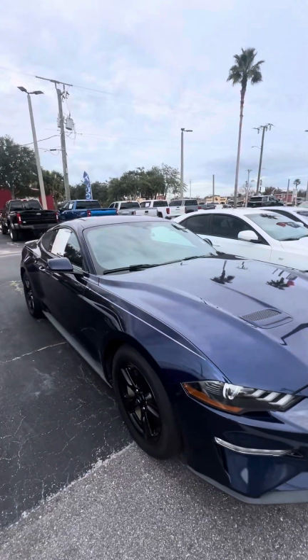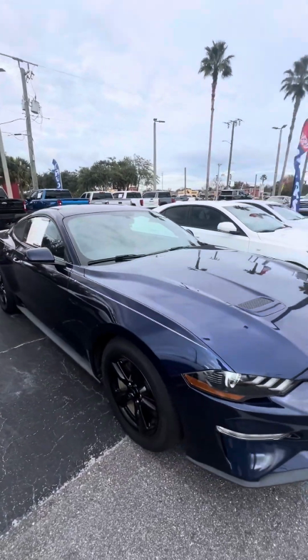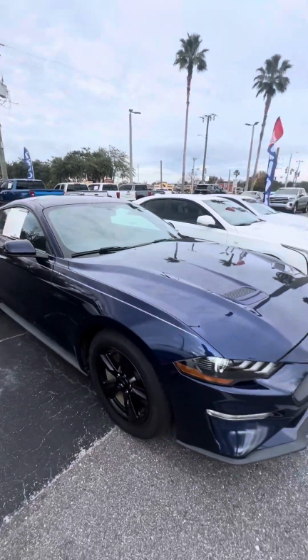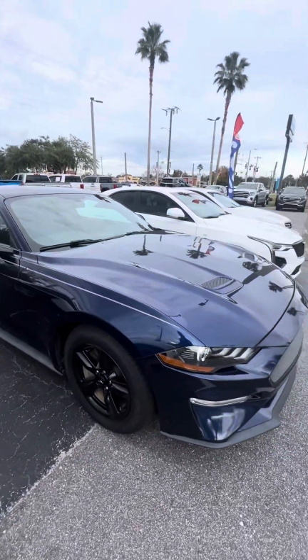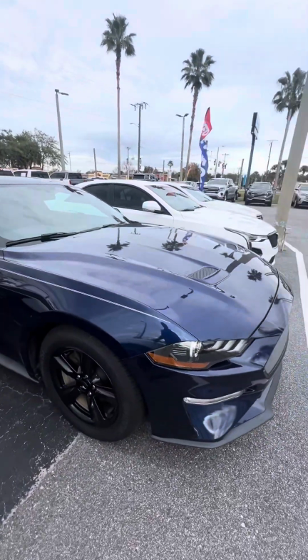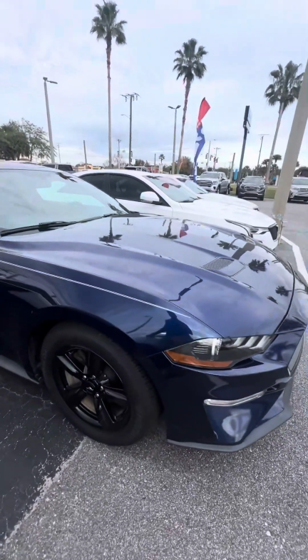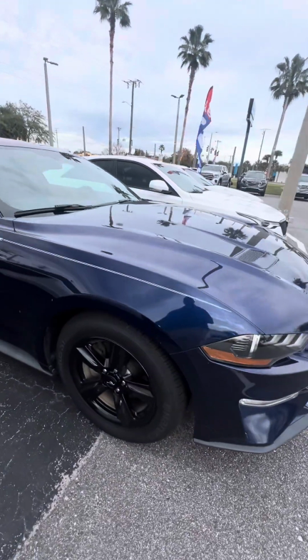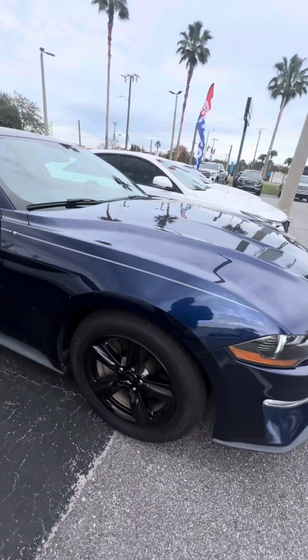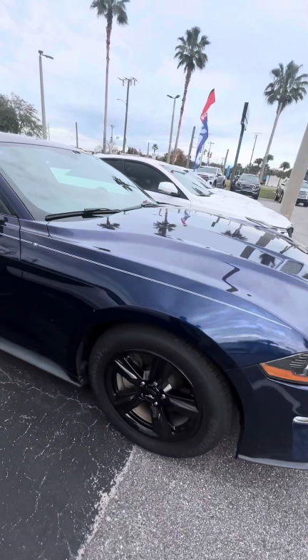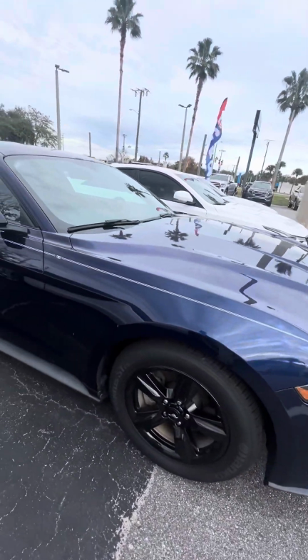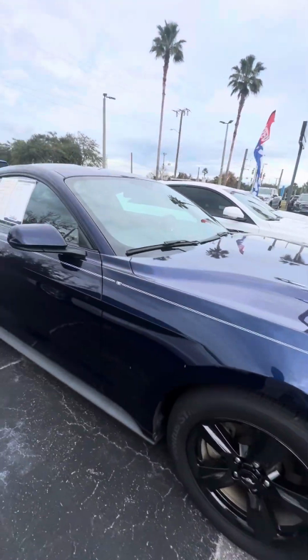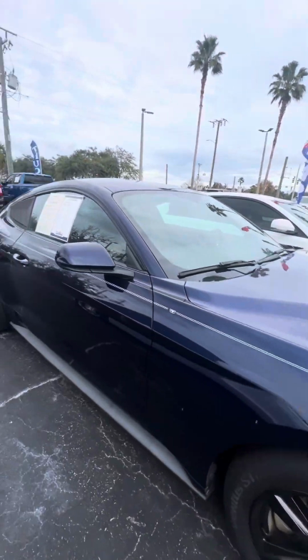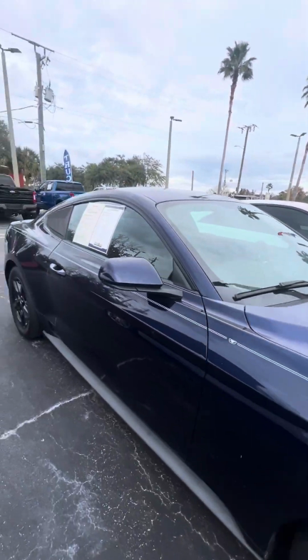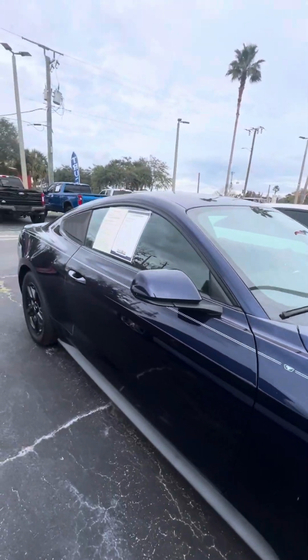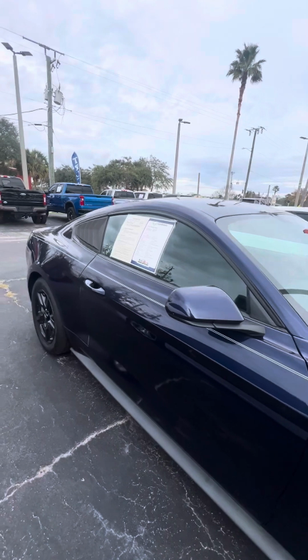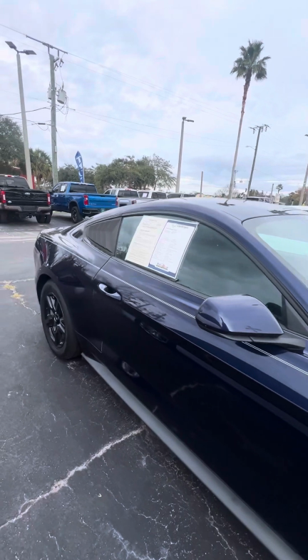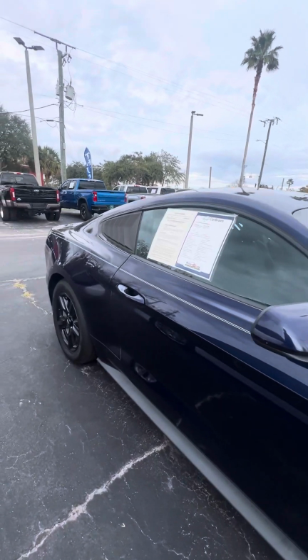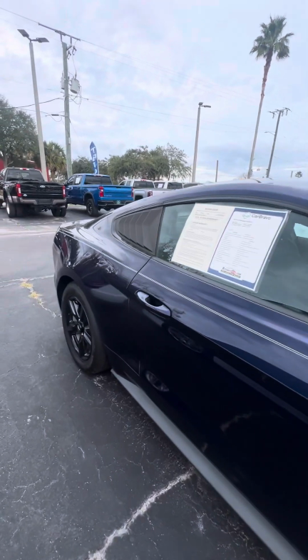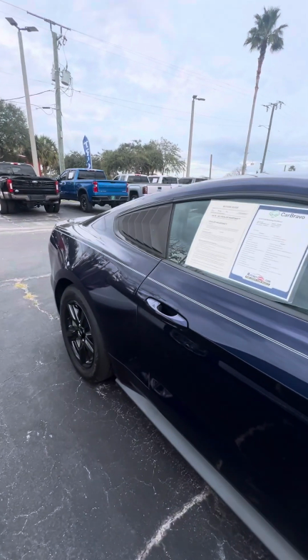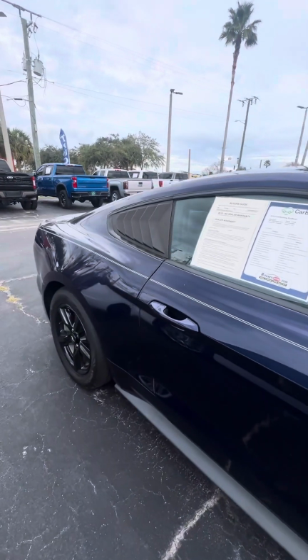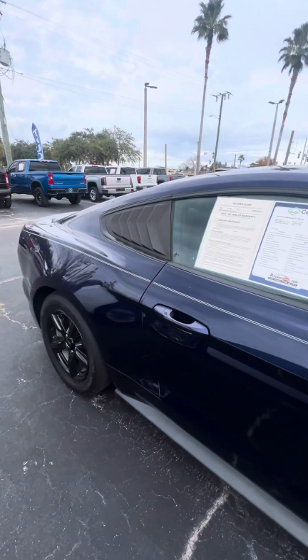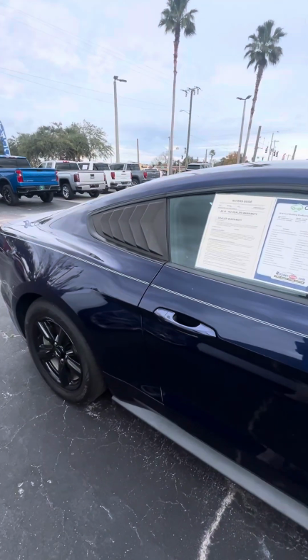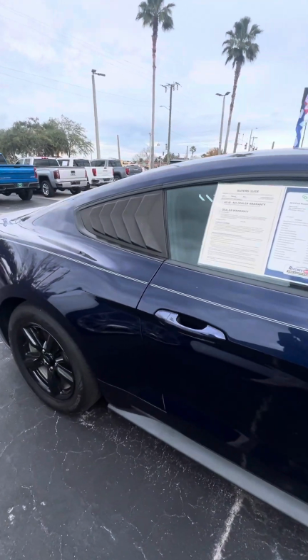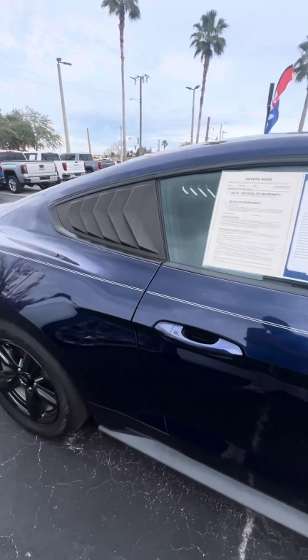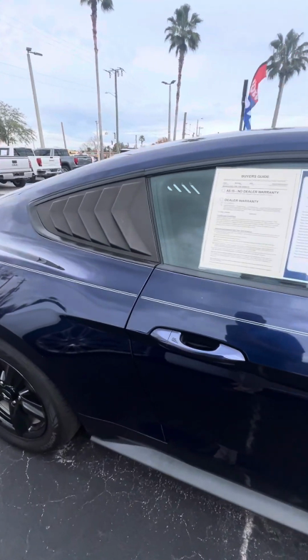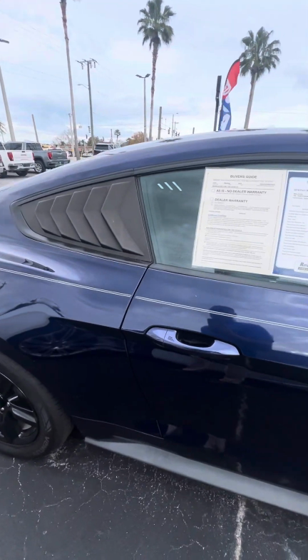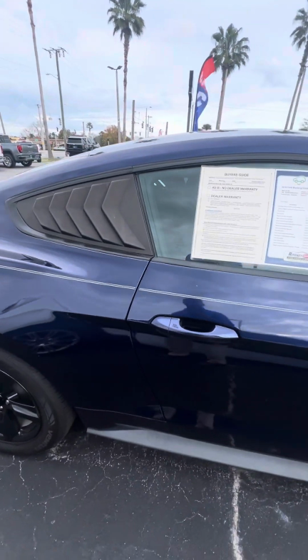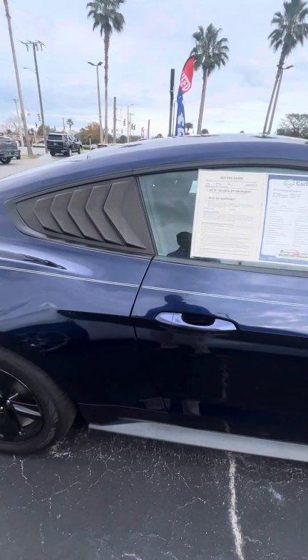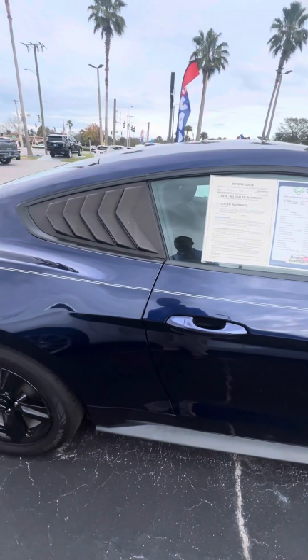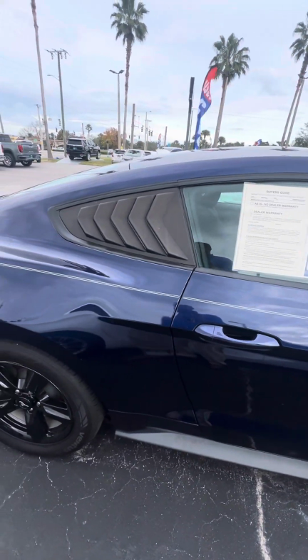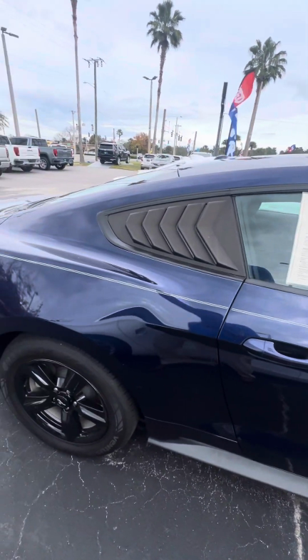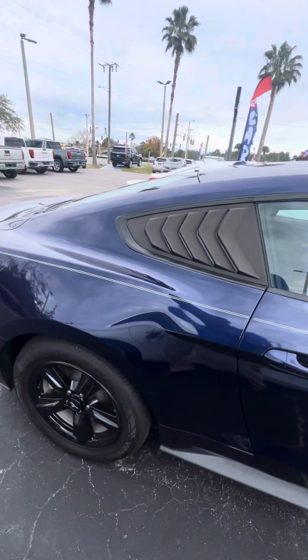Just want to show it to you — black rims, good treads on the tires, keyless entrance on both doors. I apologize, there's only two.